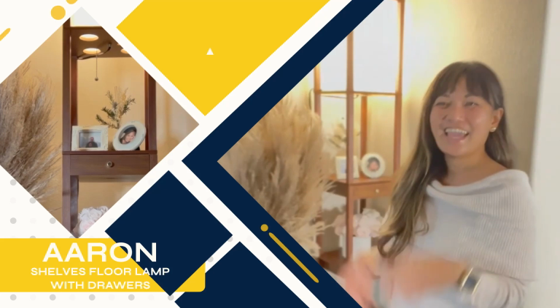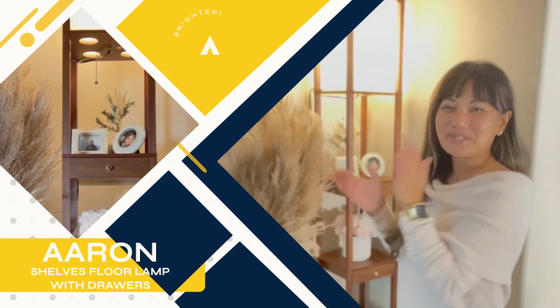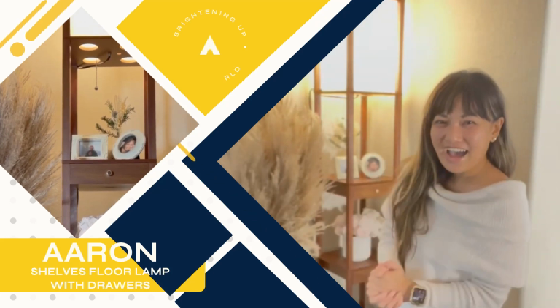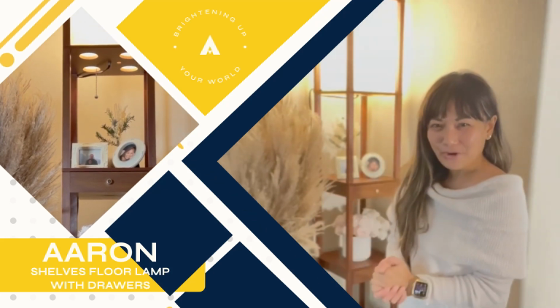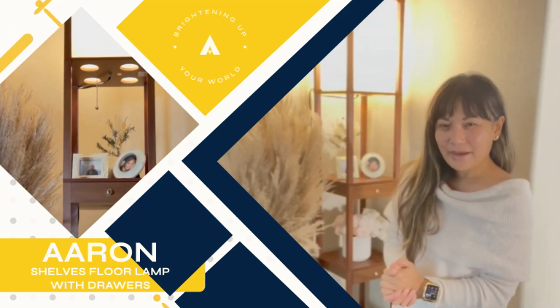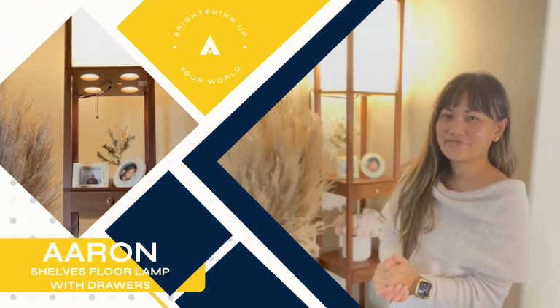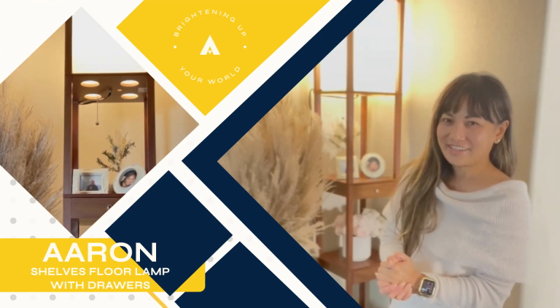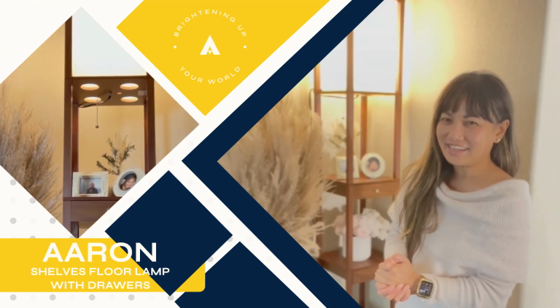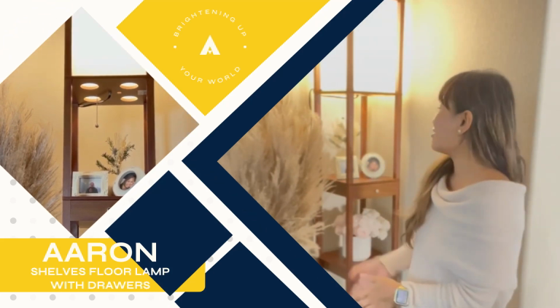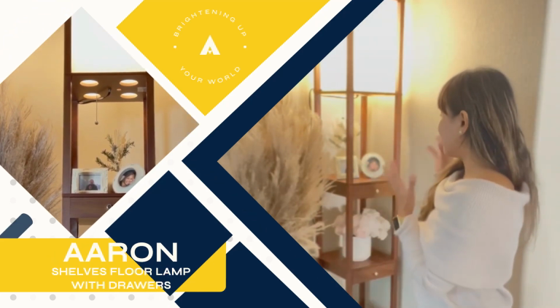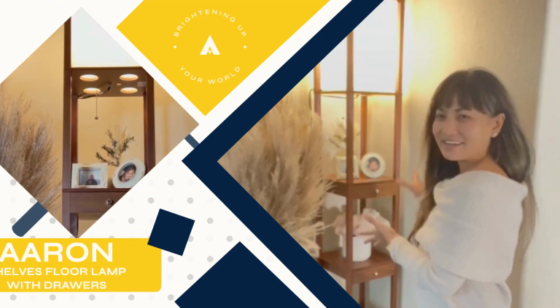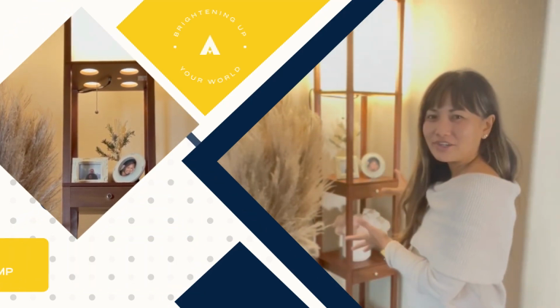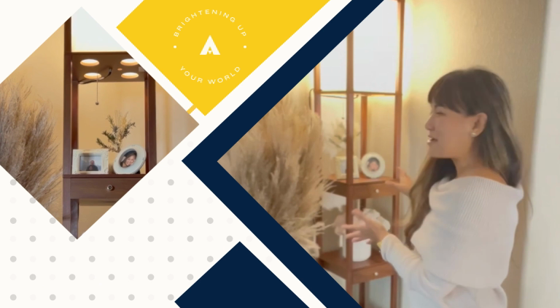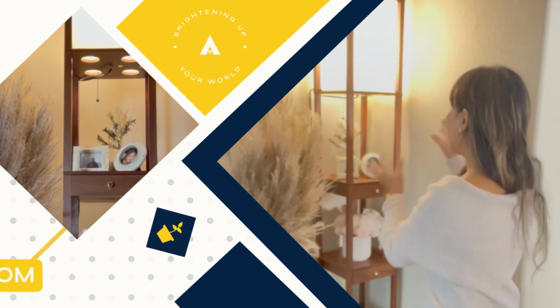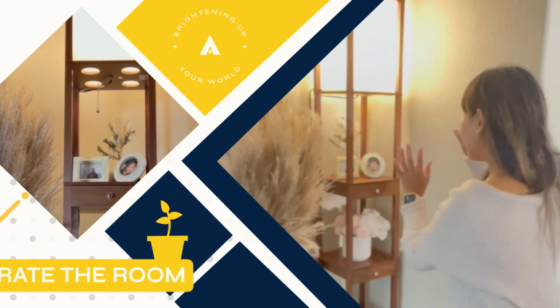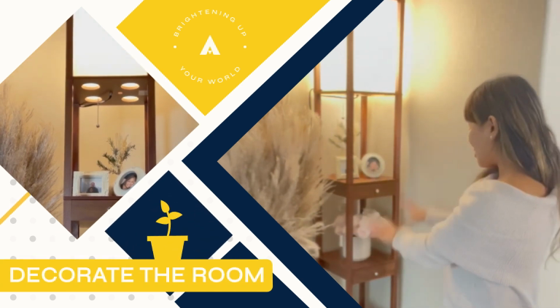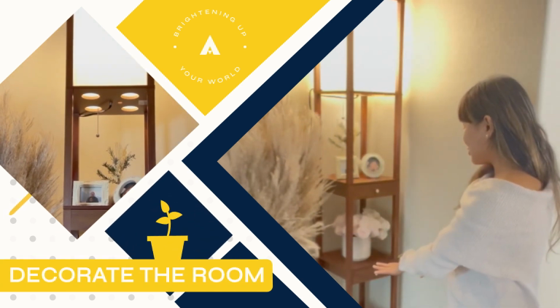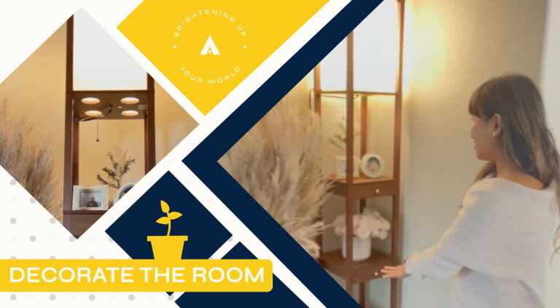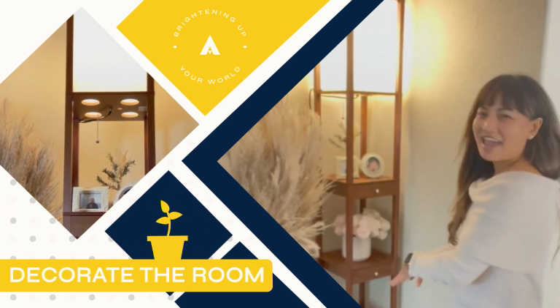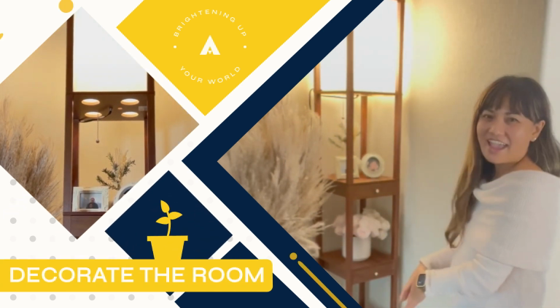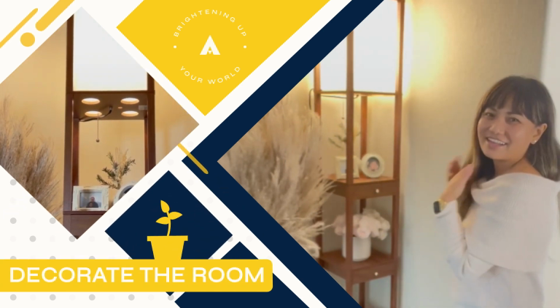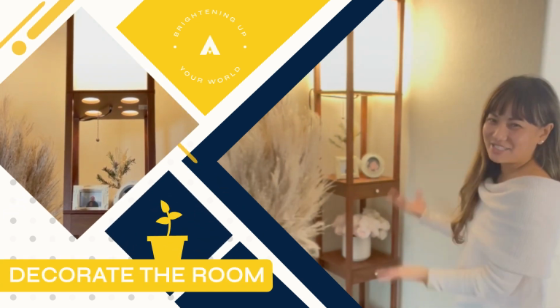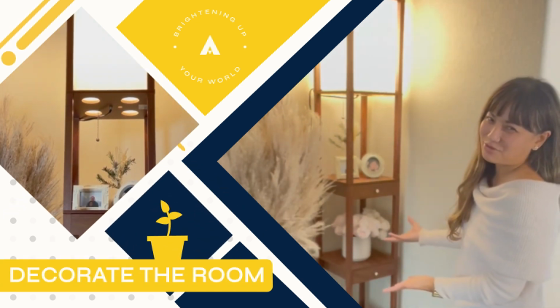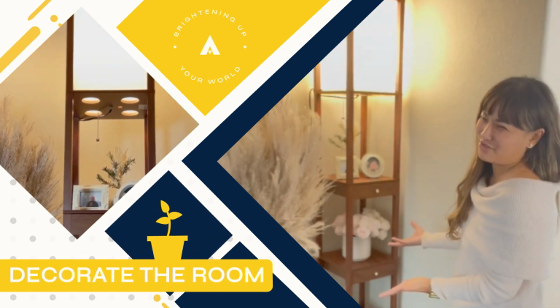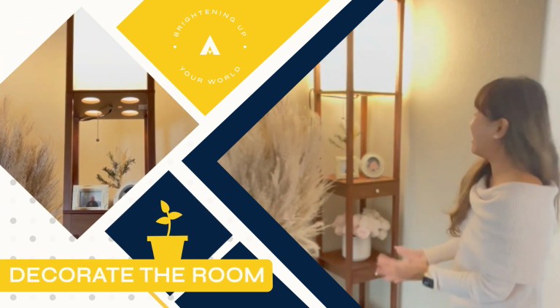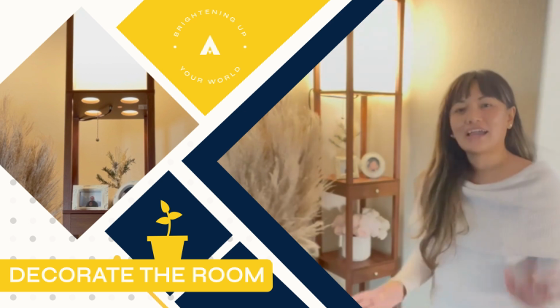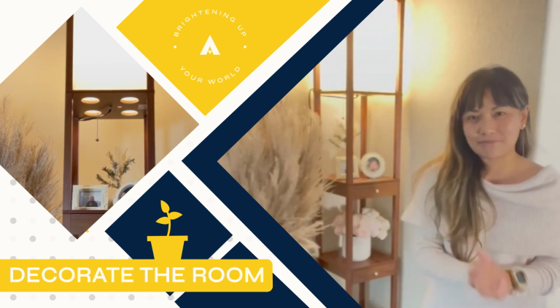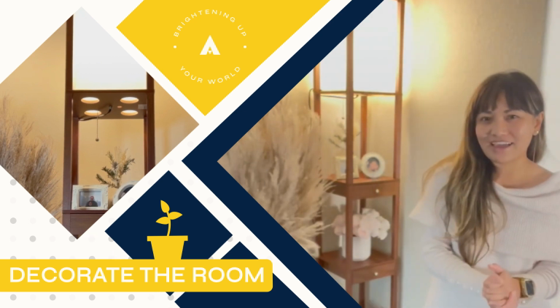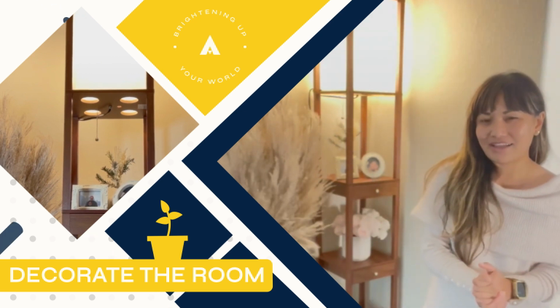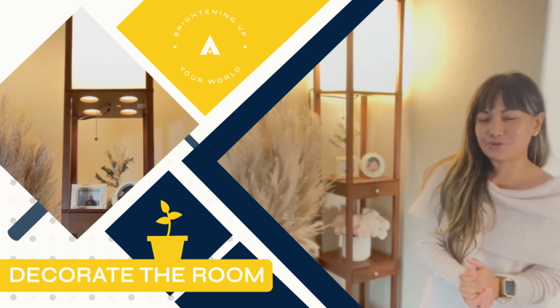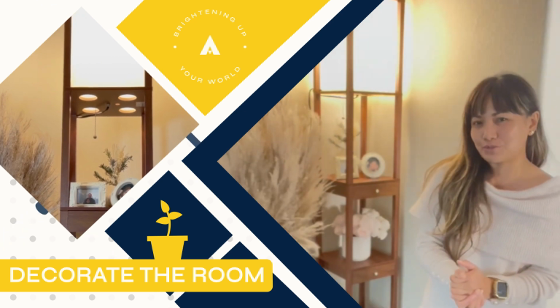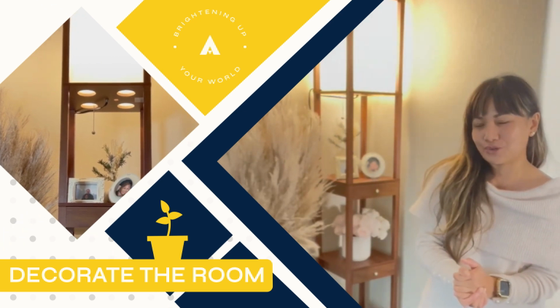My floor lamp is finally complete. I finally put some stuff in the shelves and it's more beautiful now. It's making my living room super cozy.